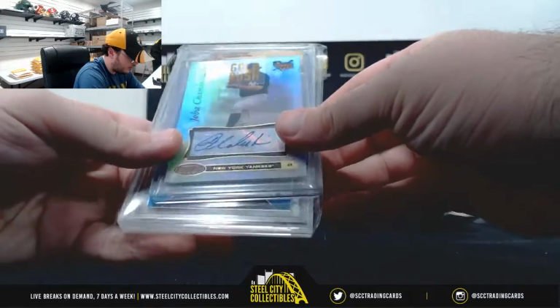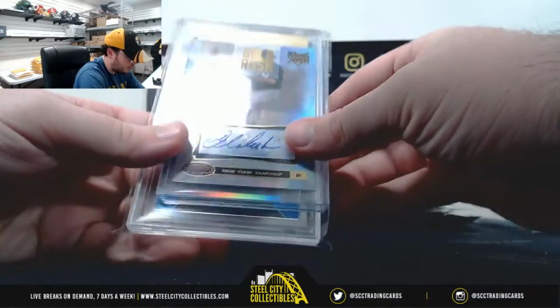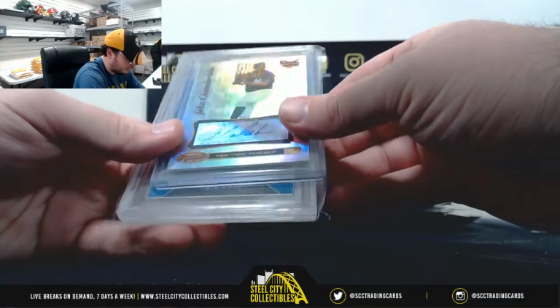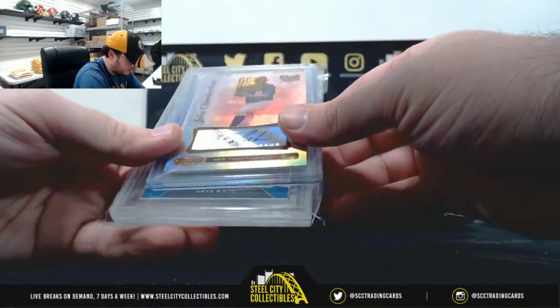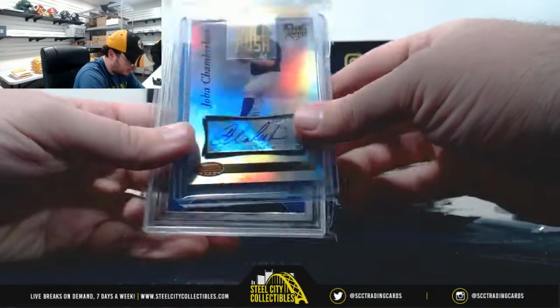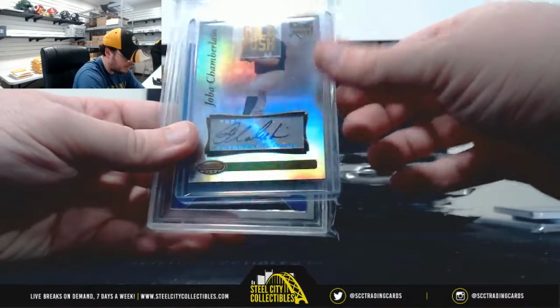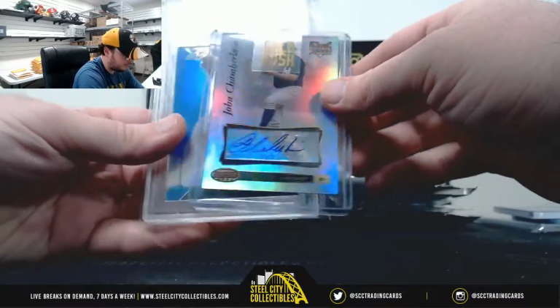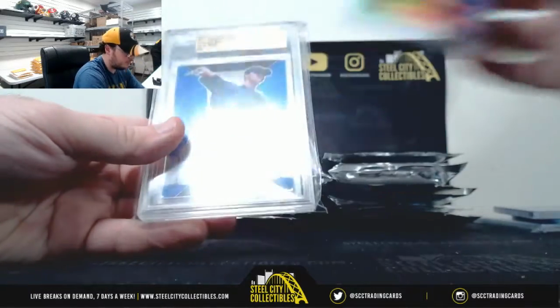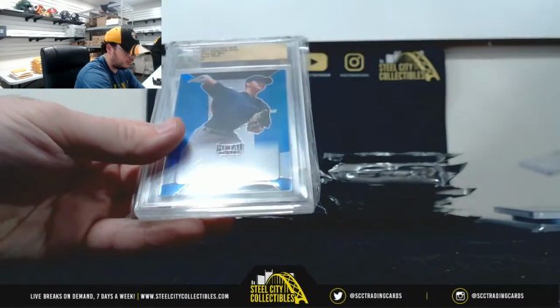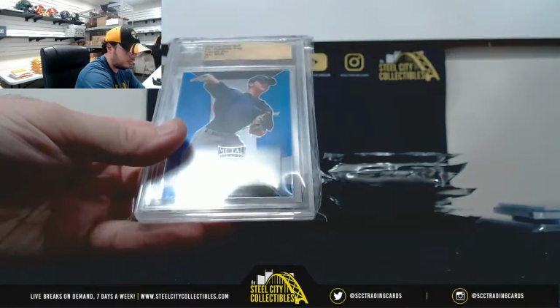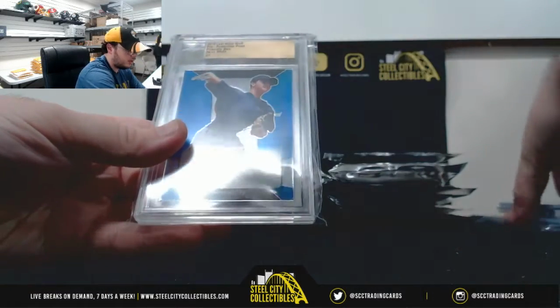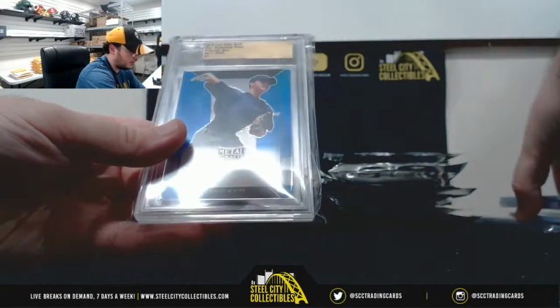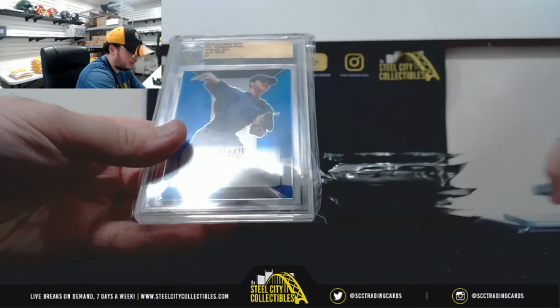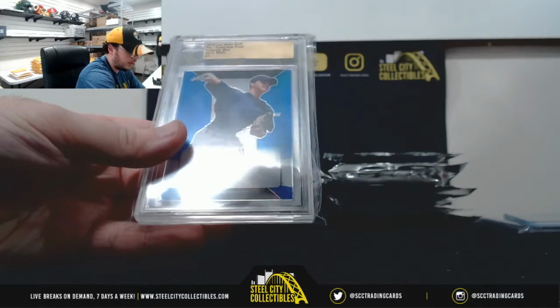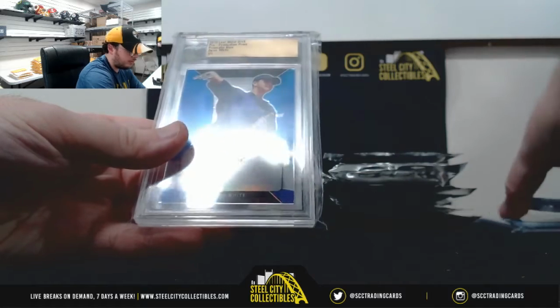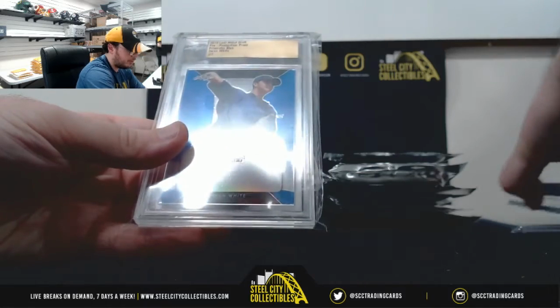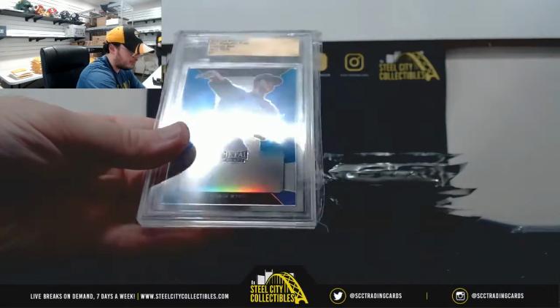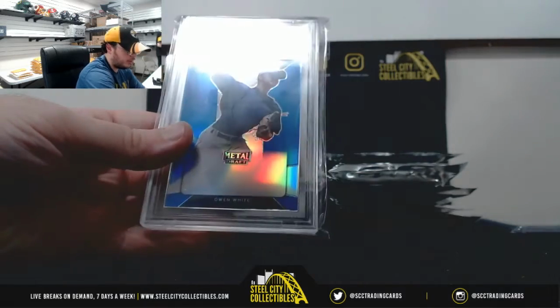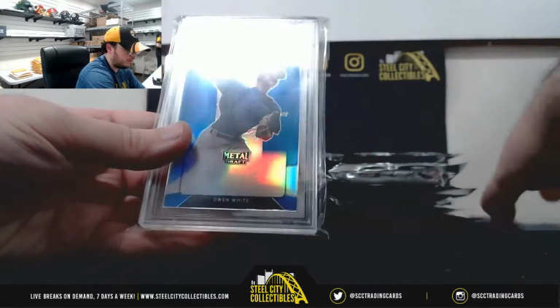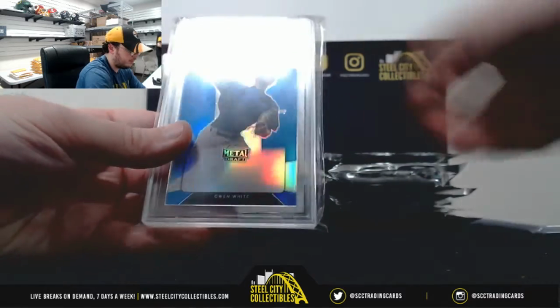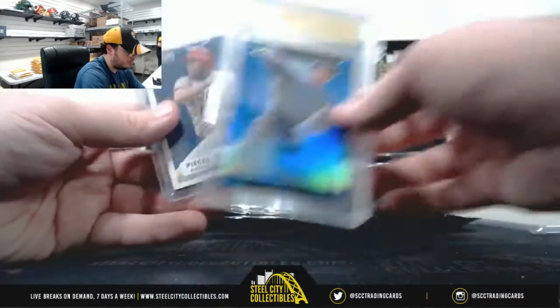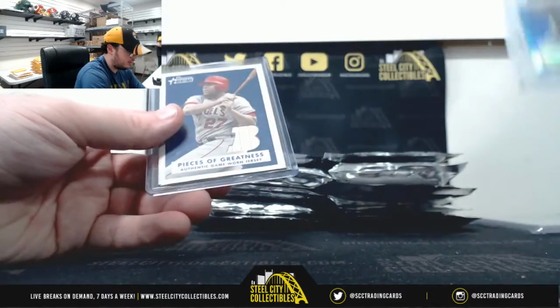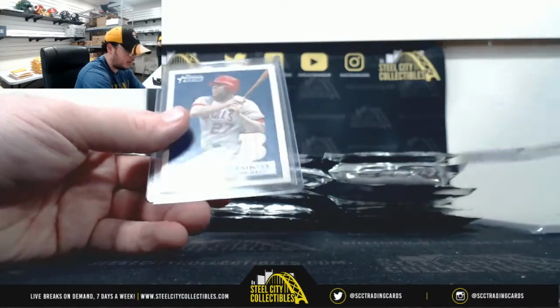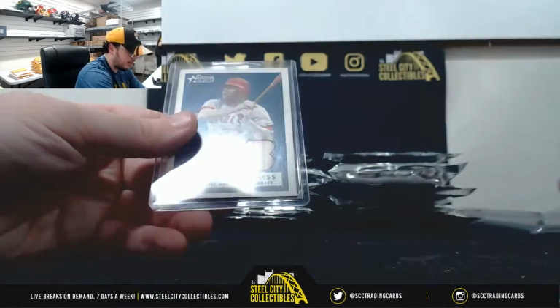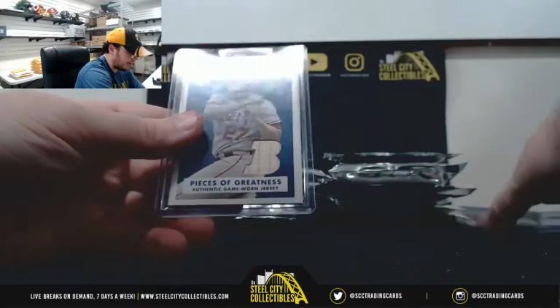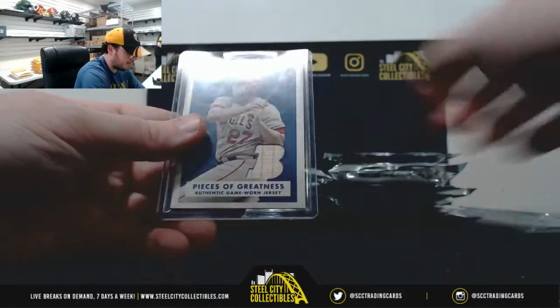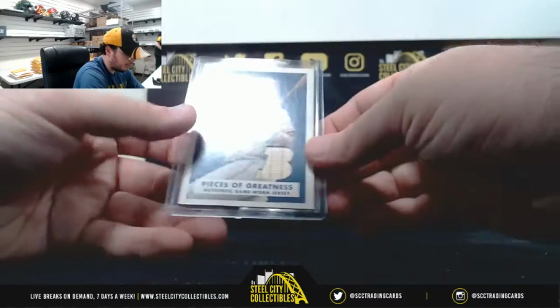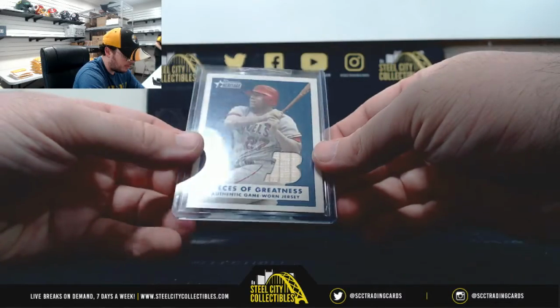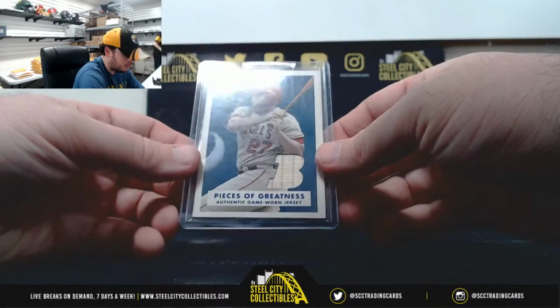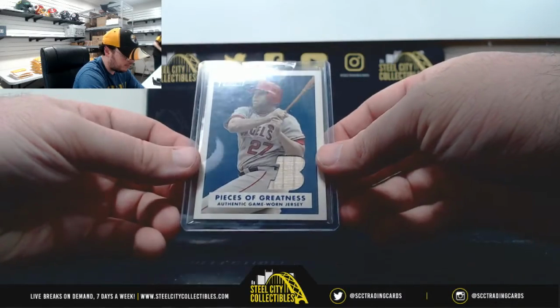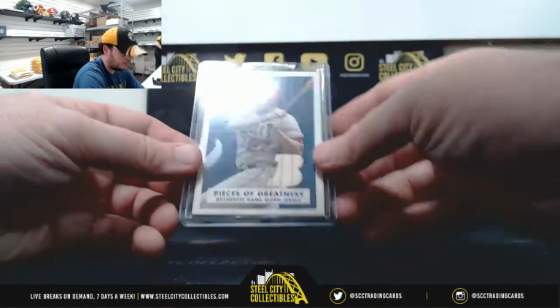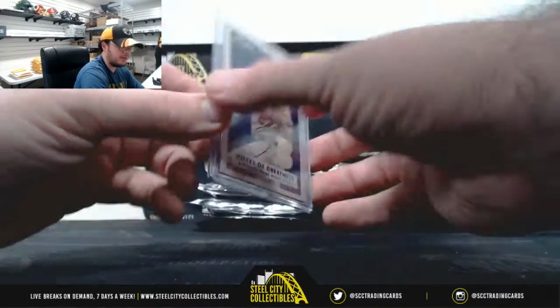Joba Chamberlain, Bowman's Best Auto. Owen White, Pre-Production Proof 101. And Pieces of Greatness, Vlad Guerrero bat, from Bowman Heritage.